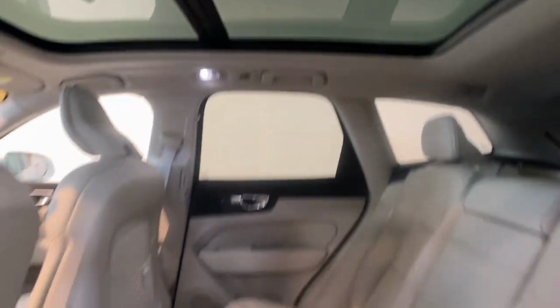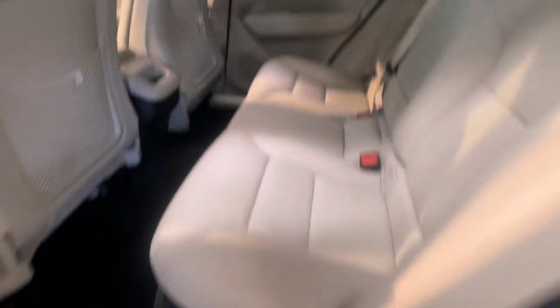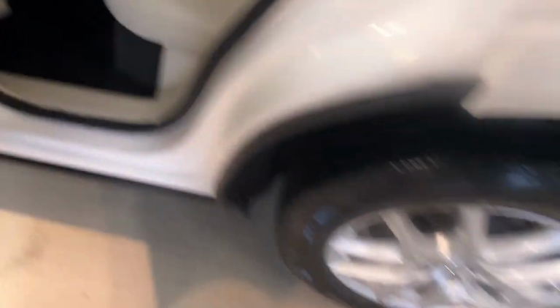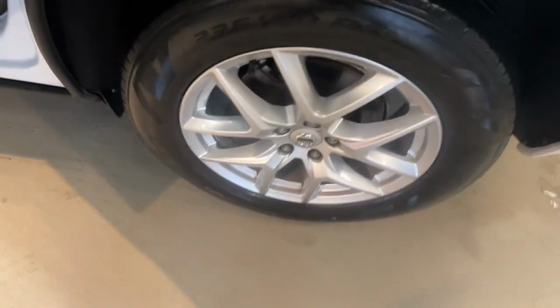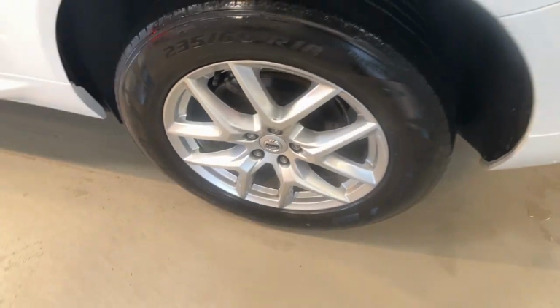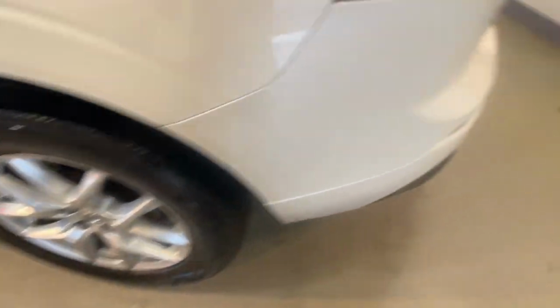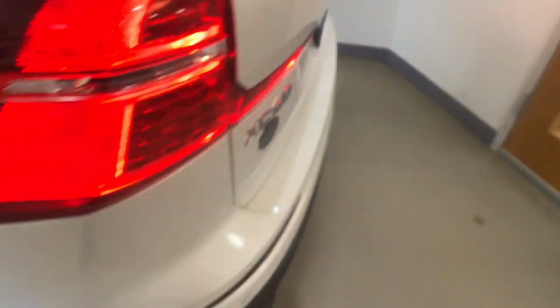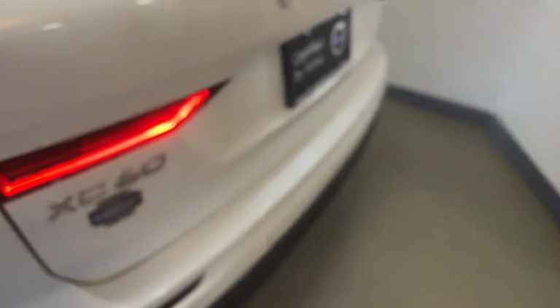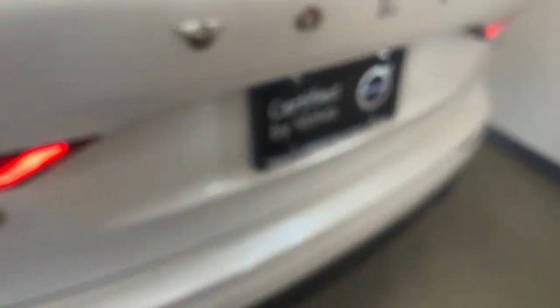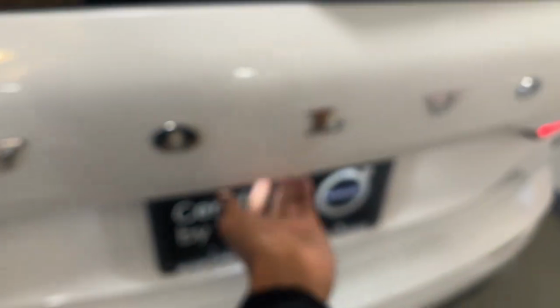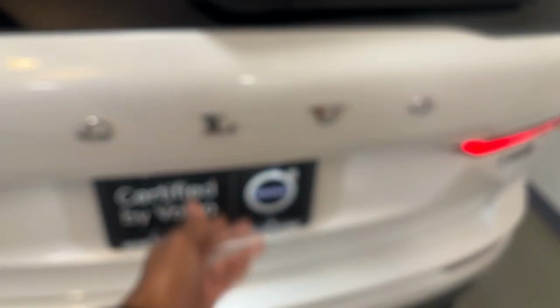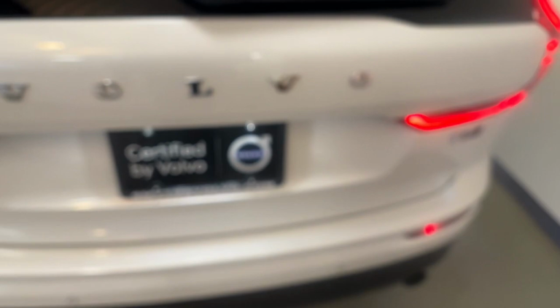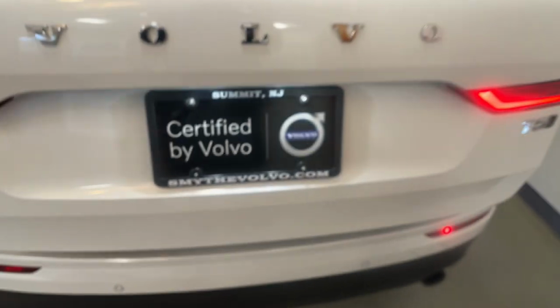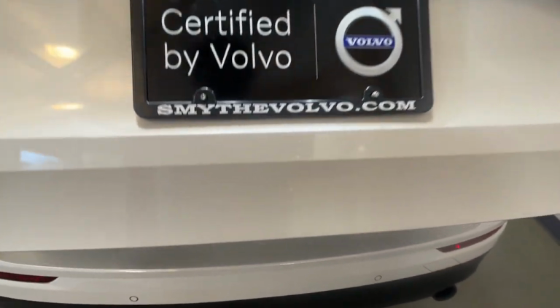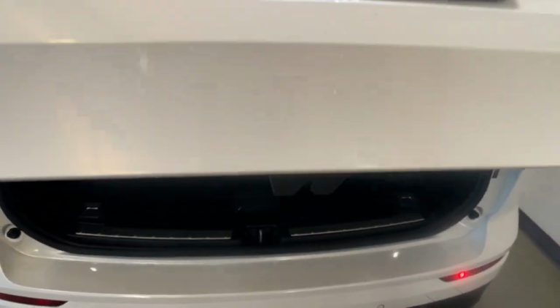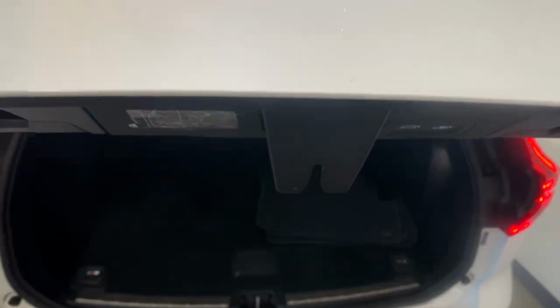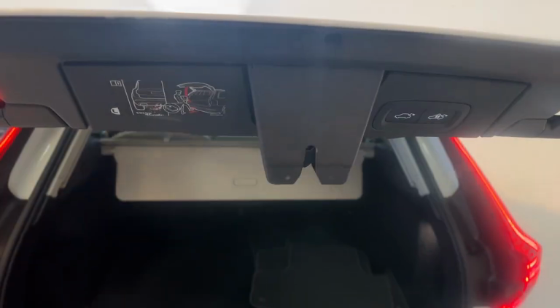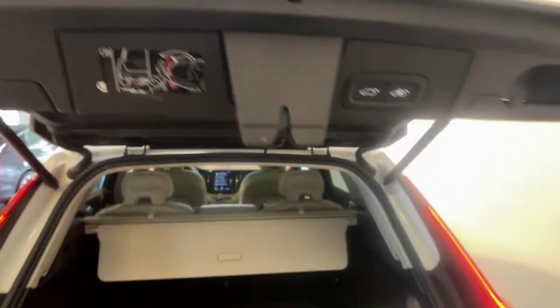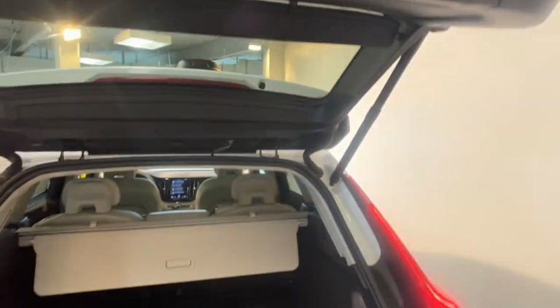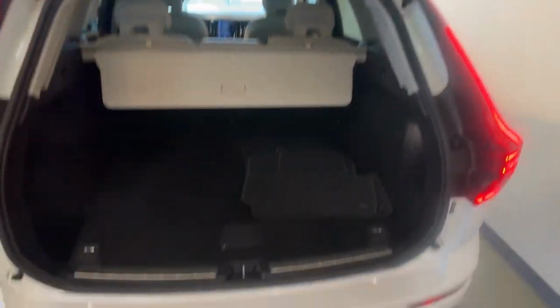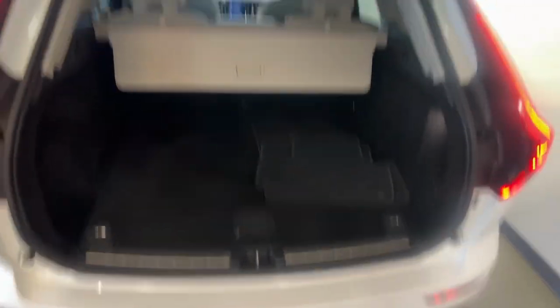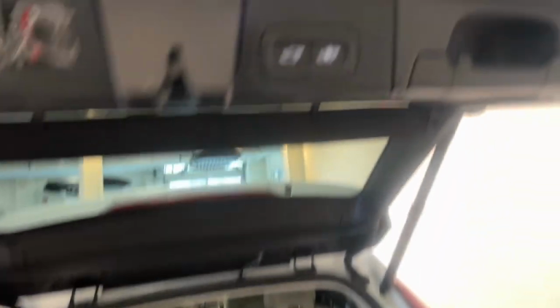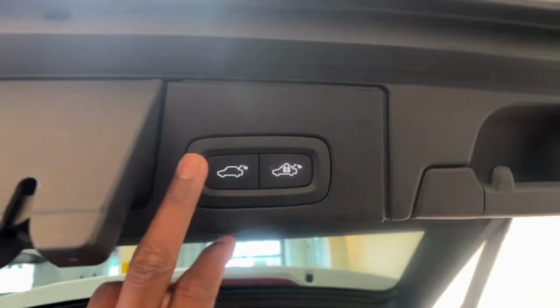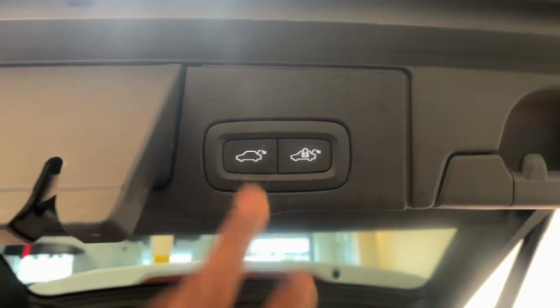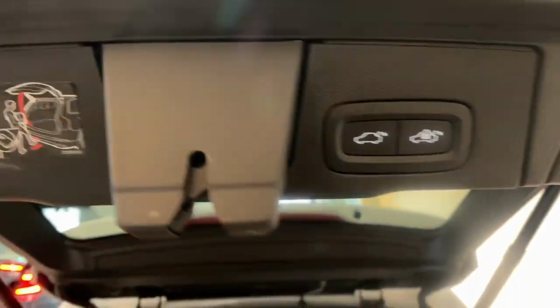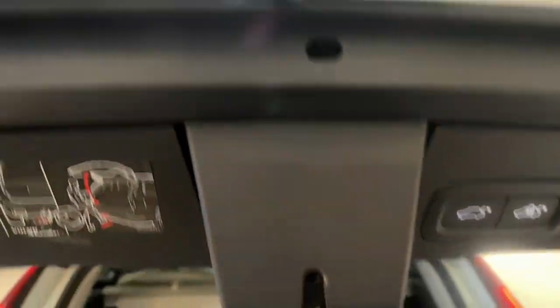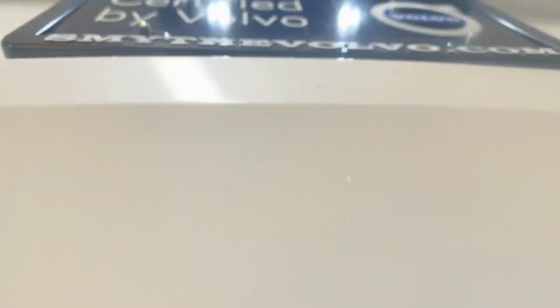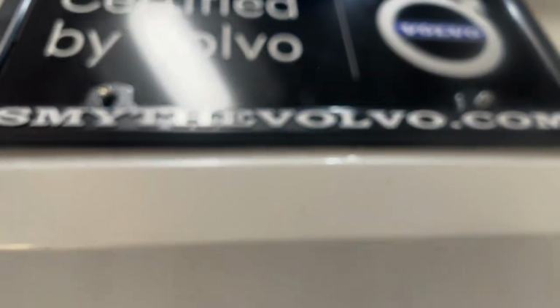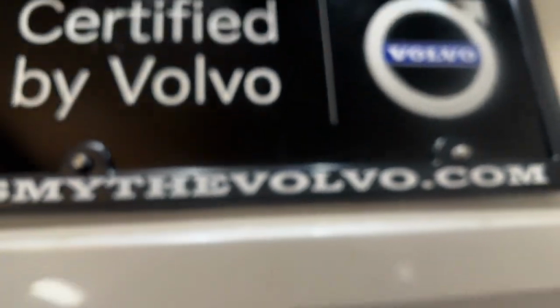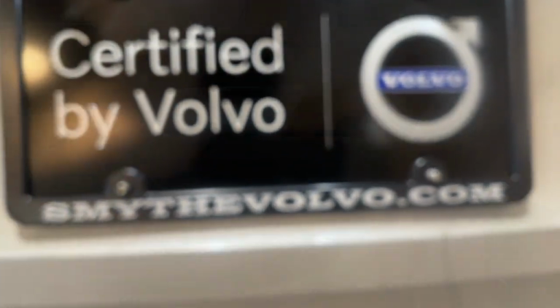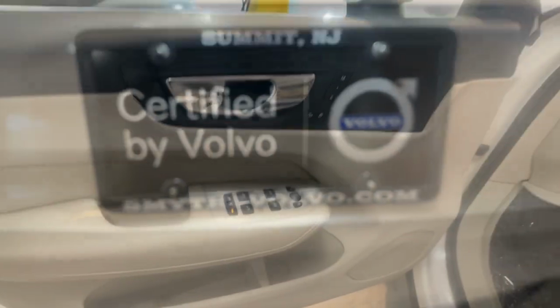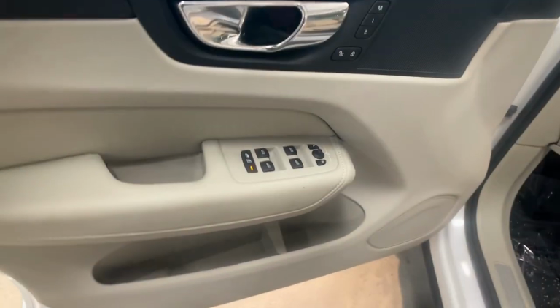Whether your passion is for the traditional gas-powered or twin-engine plug-in hybrid model, this spacious, upscale, and super safety-minded SUV brings refinement, capability, and tasteful style to every excursion. These are just some of the great options this vehicle comes with.